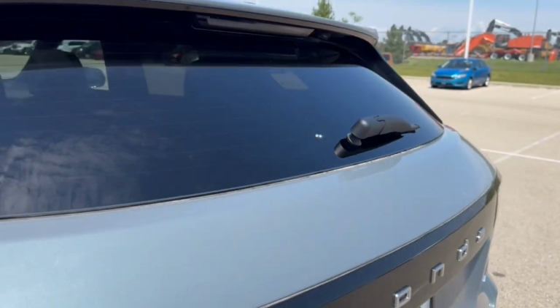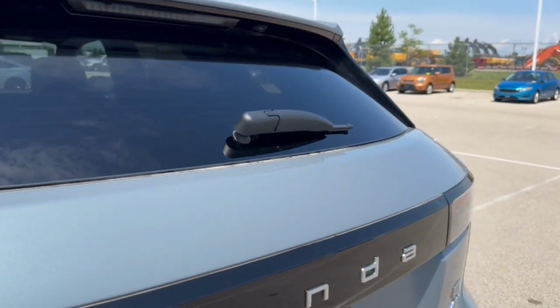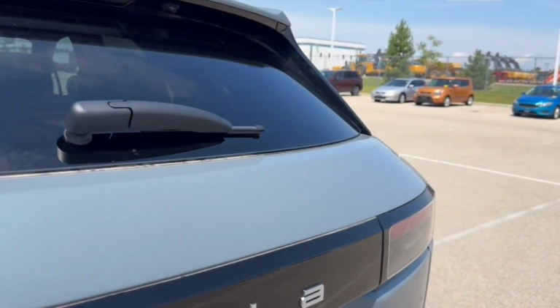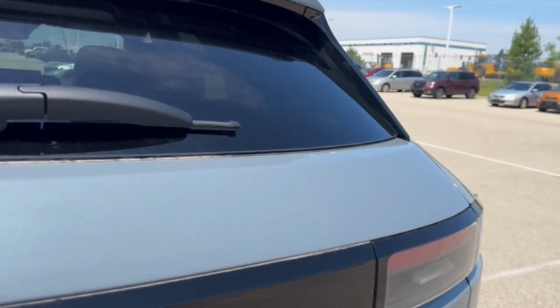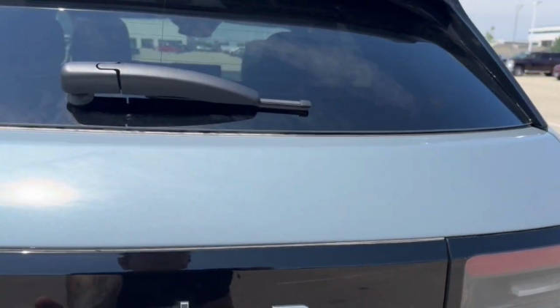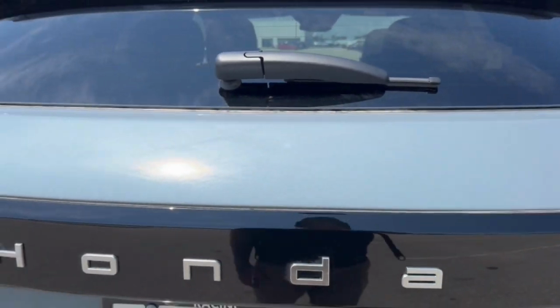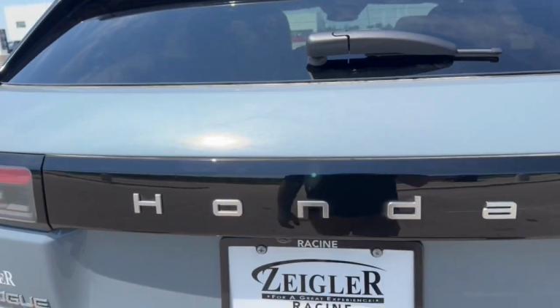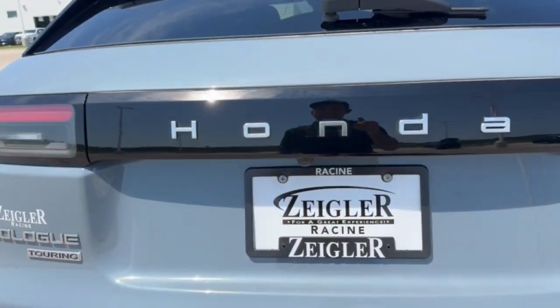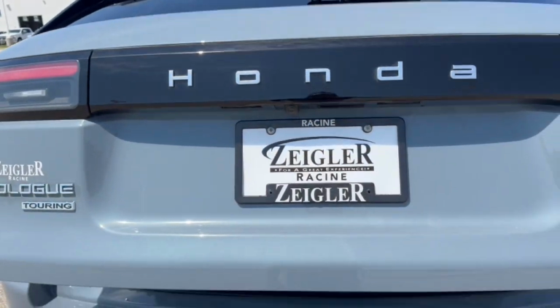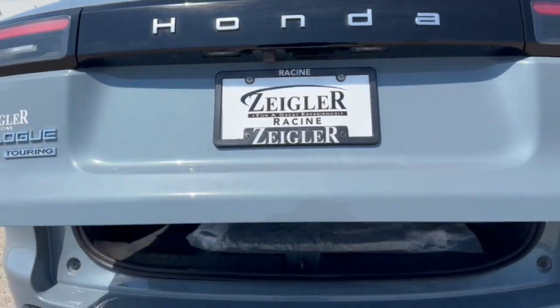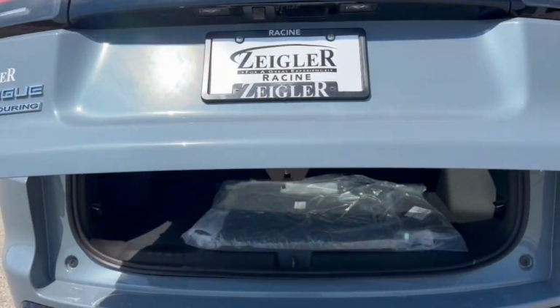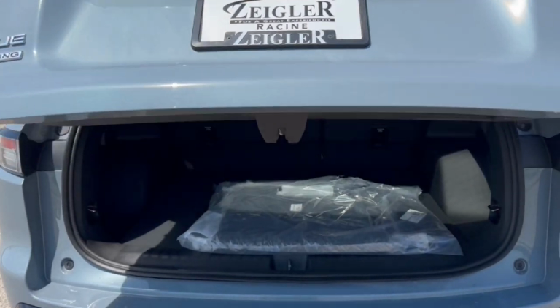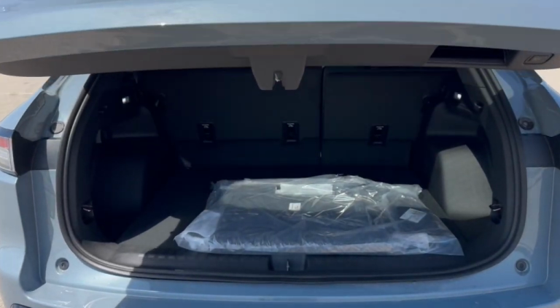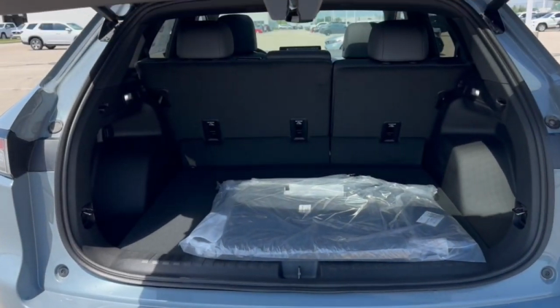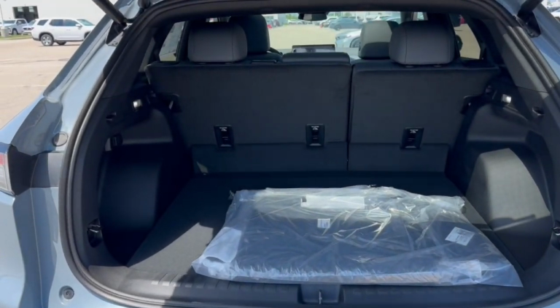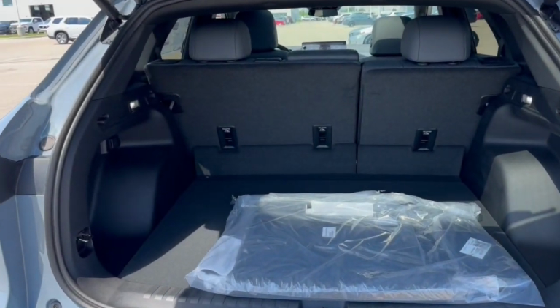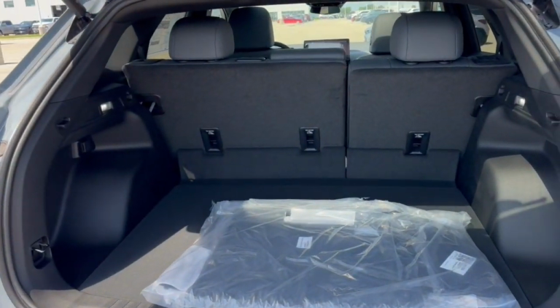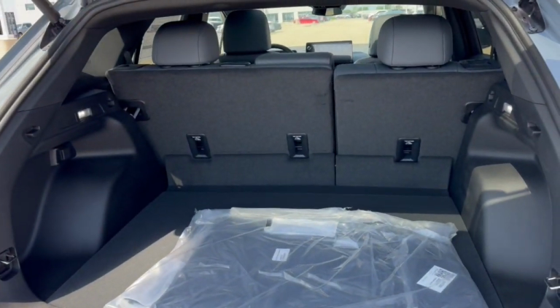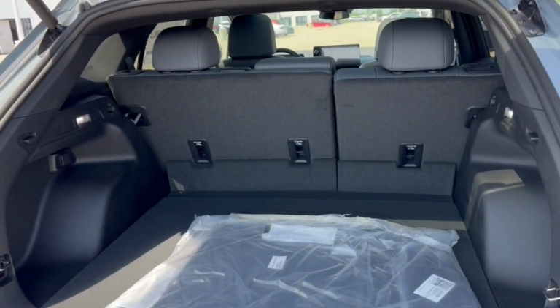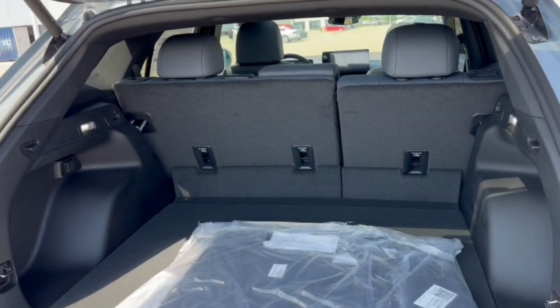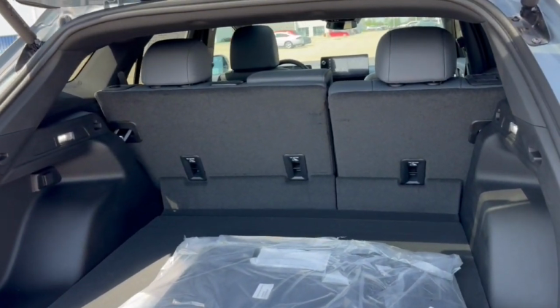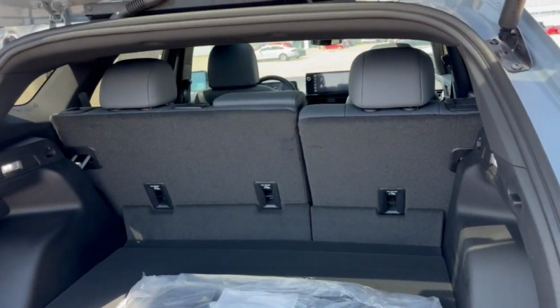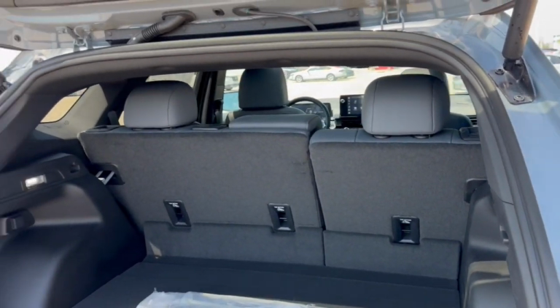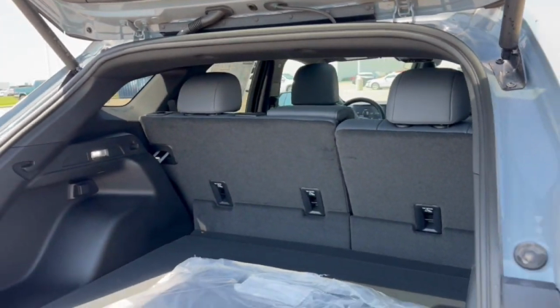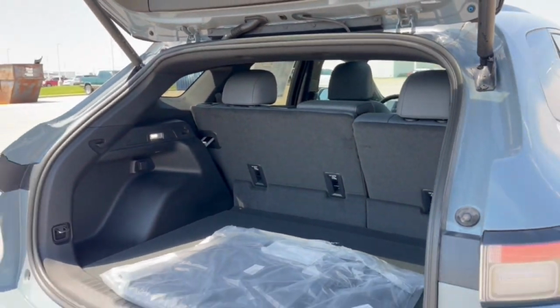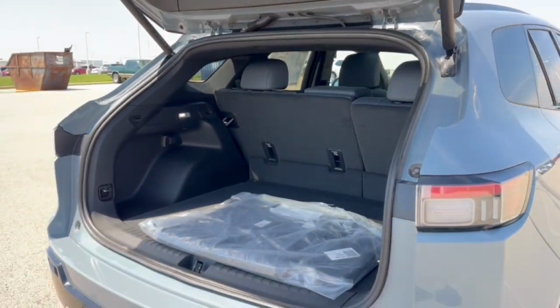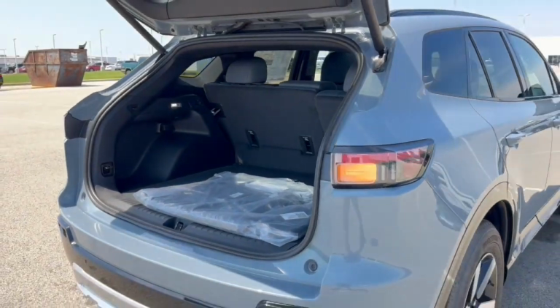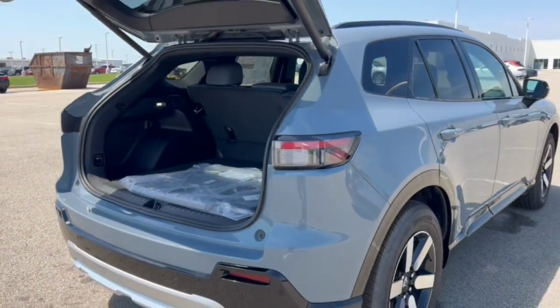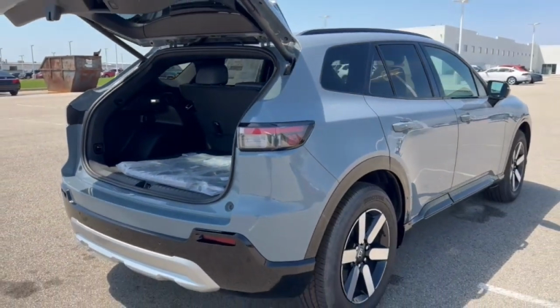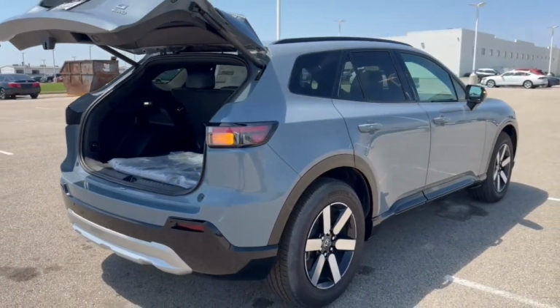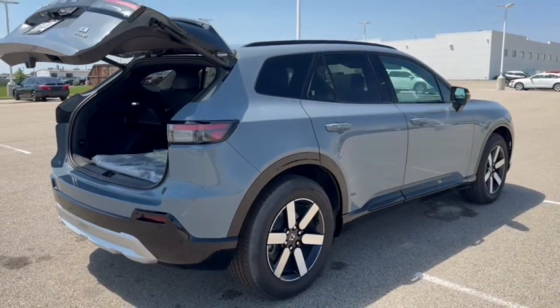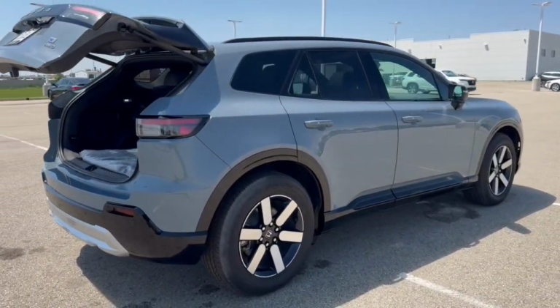Rear windshield wiper, hands-free lift gate. Really good amount of space in this trunk here, especially if you lay down the seats. And it's all-wheel drive, so it's great even in the winter months.